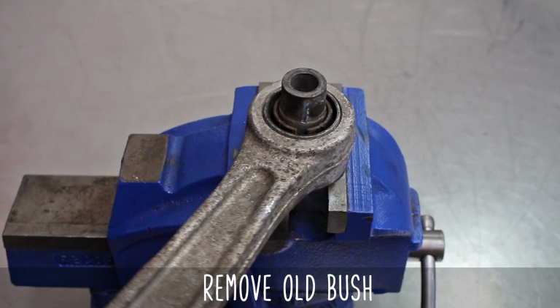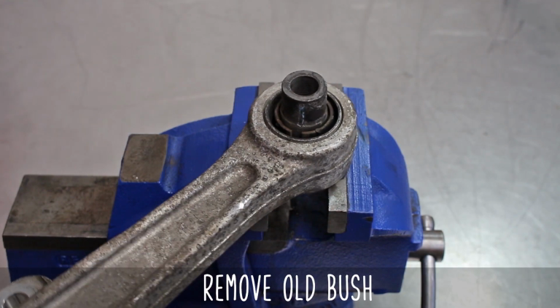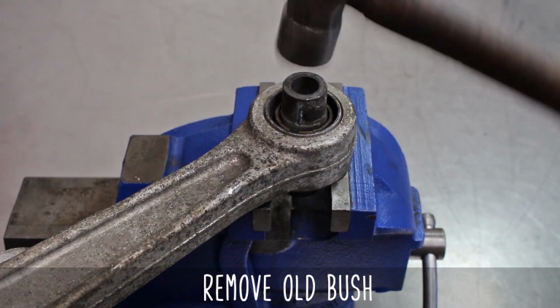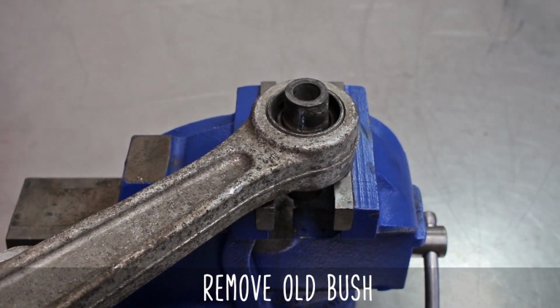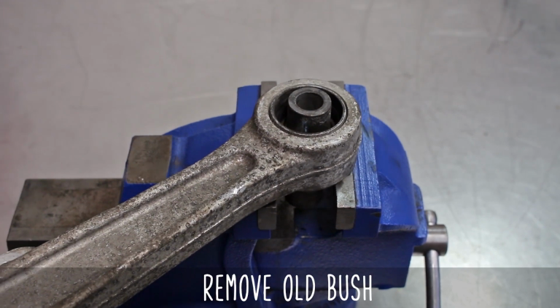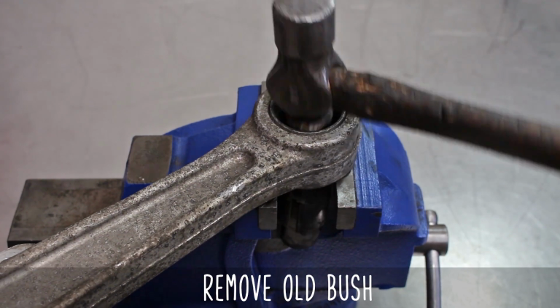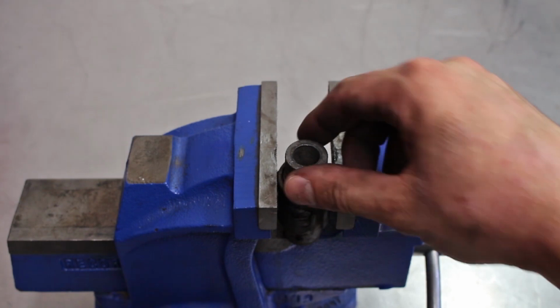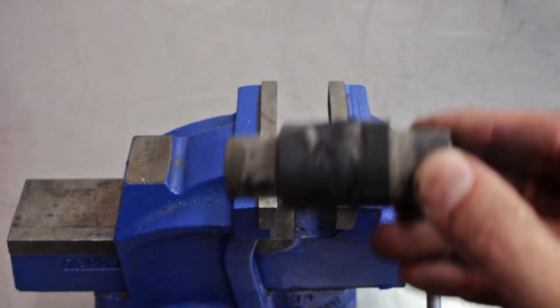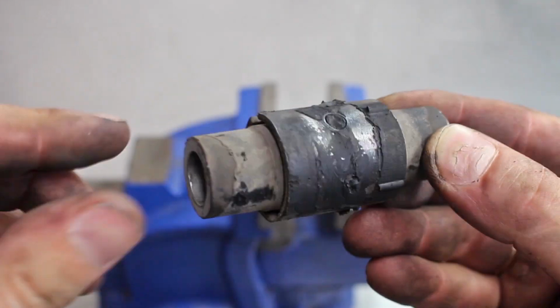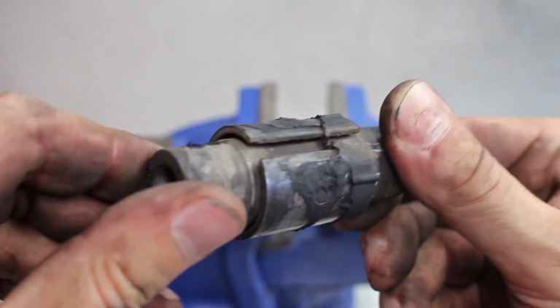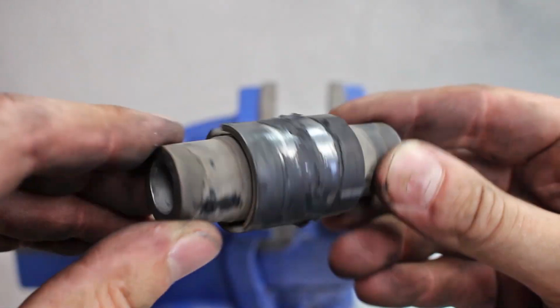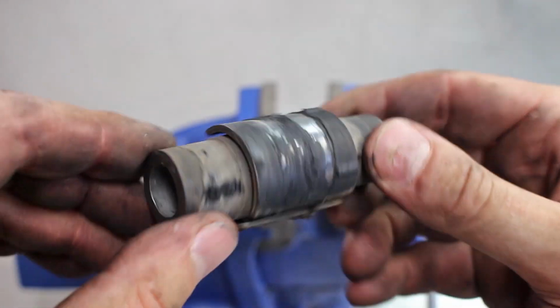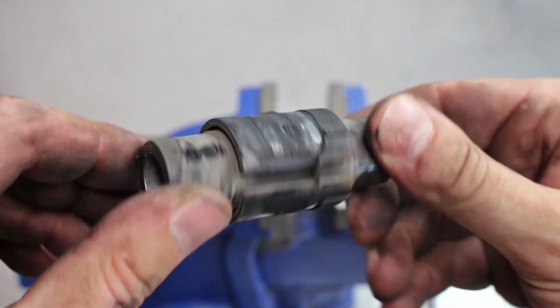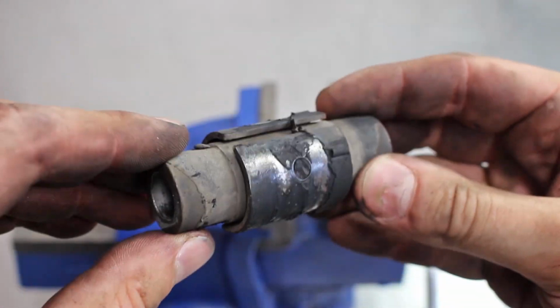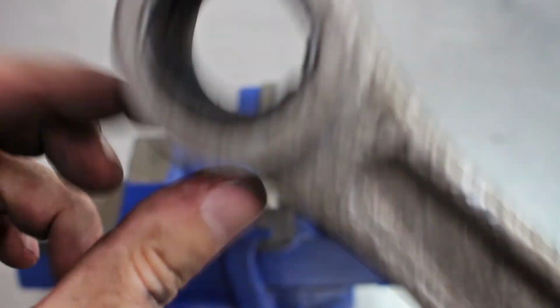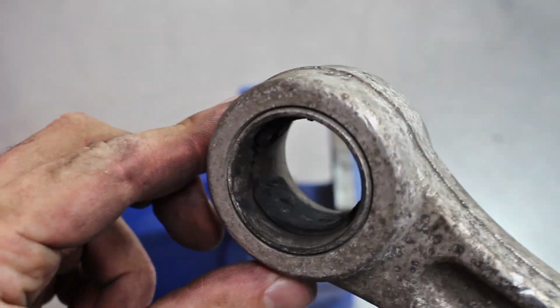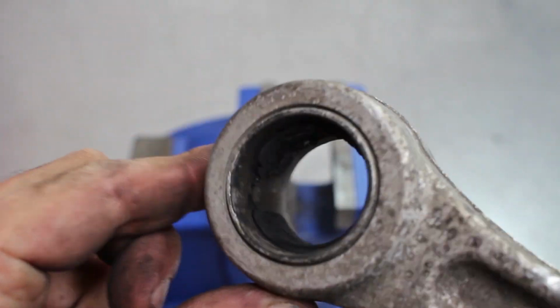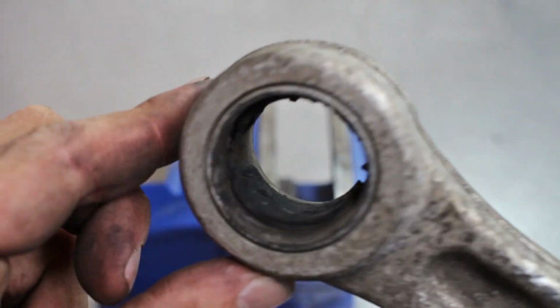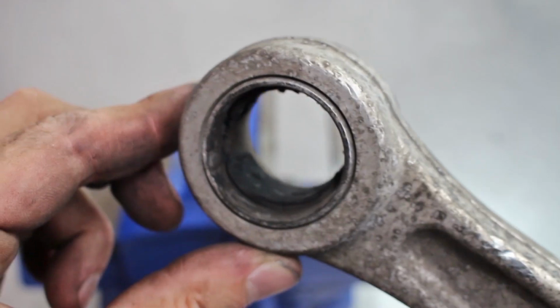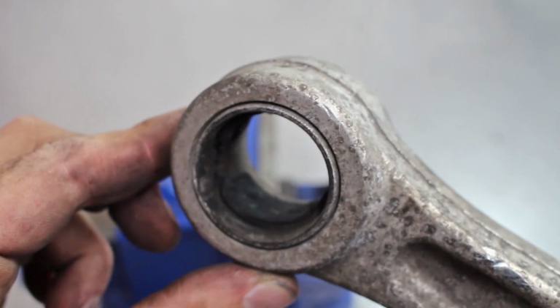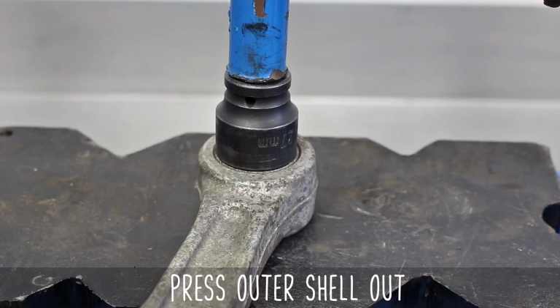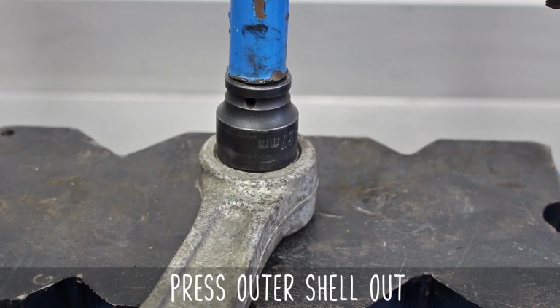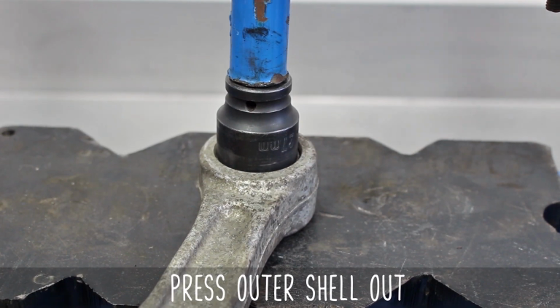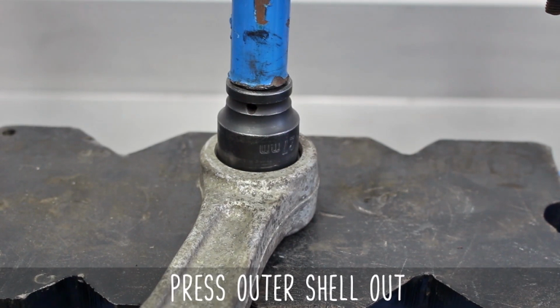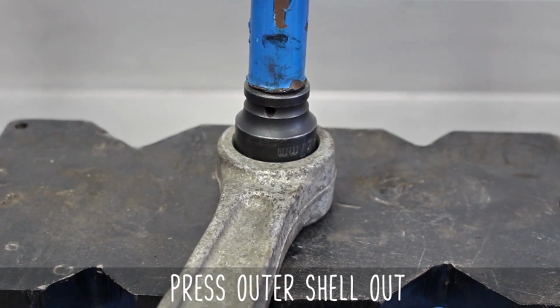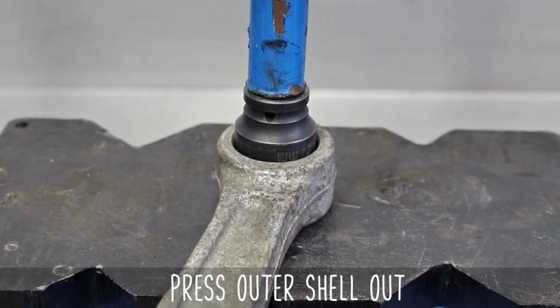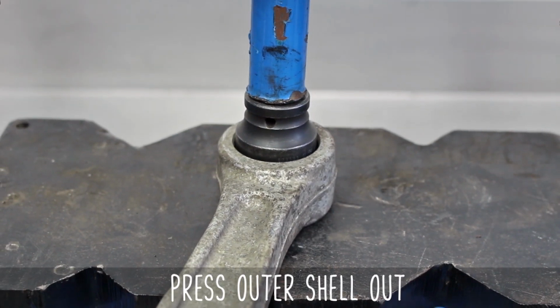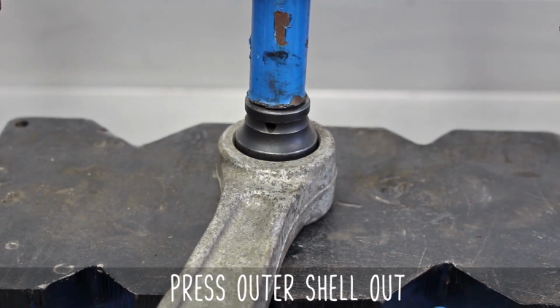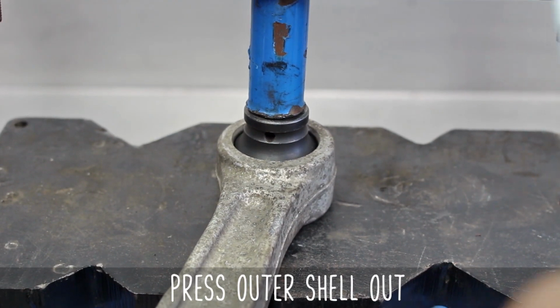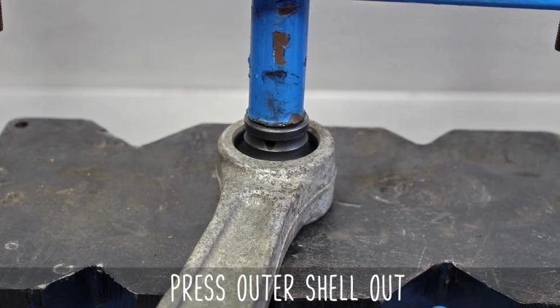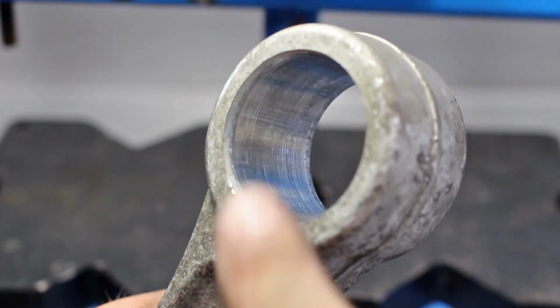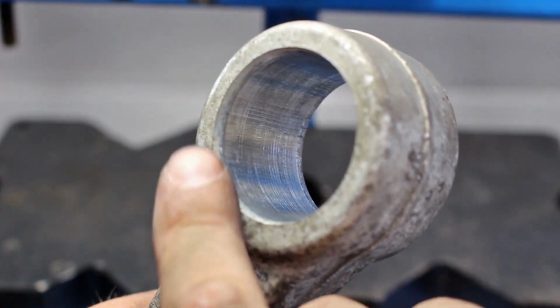Now let's go over removing your old bushing. Chances are it looks like this — it could be tapped out. If not, you'll have to hole saw it. To quote Johnny Capps, this doesn't have a lot of meat in the taco, as you can see here. Moving on to the outer shell, grab a socket that's close in size — we've used a 27mm here — and press that sucker out.